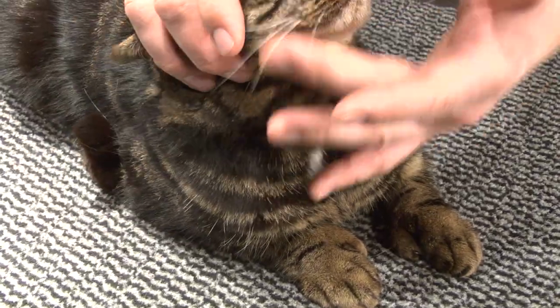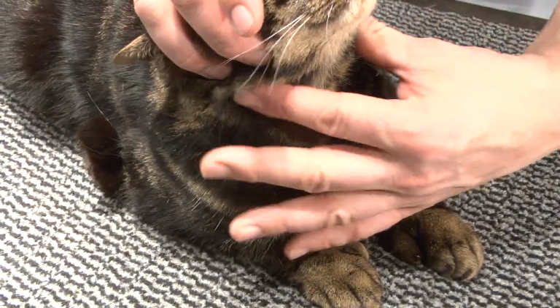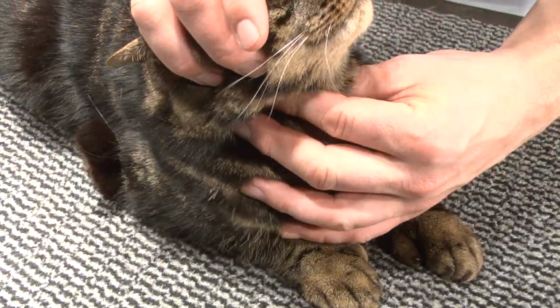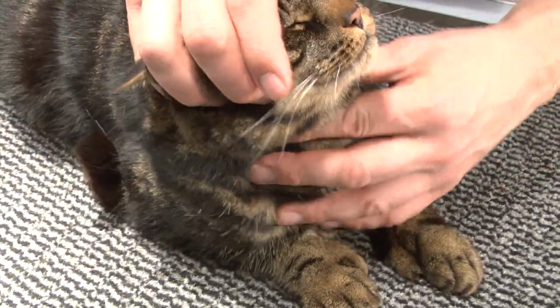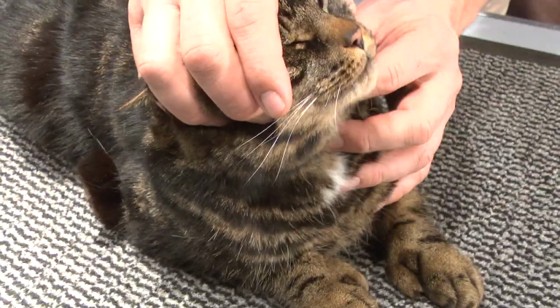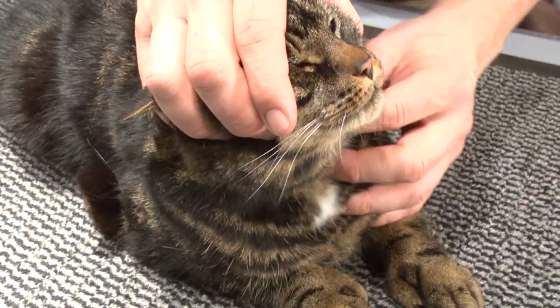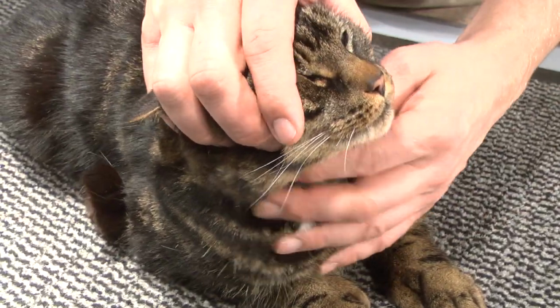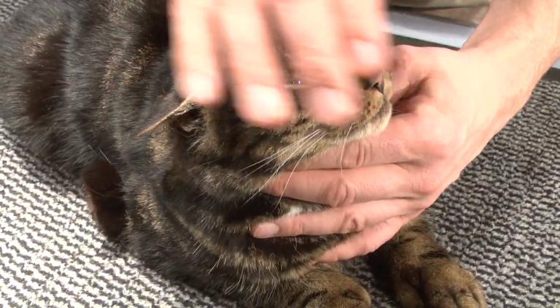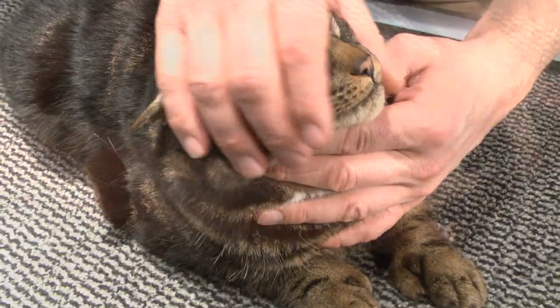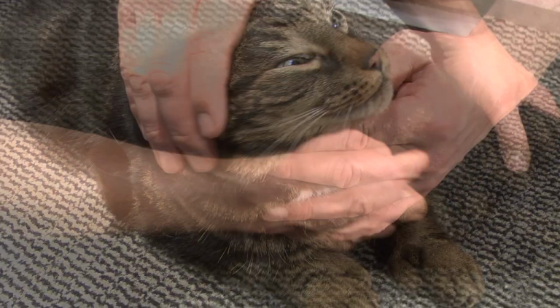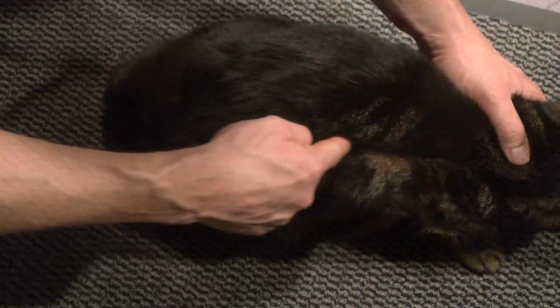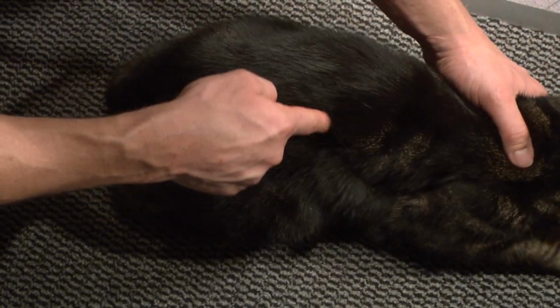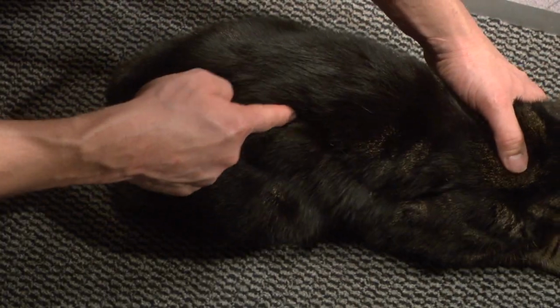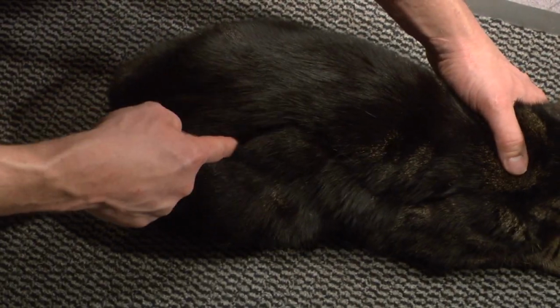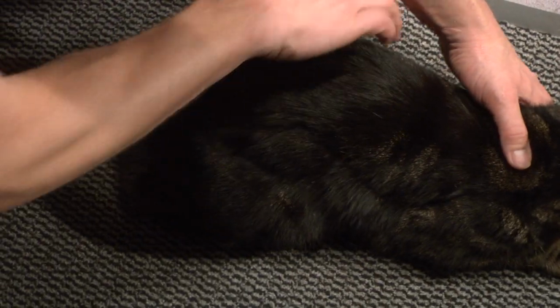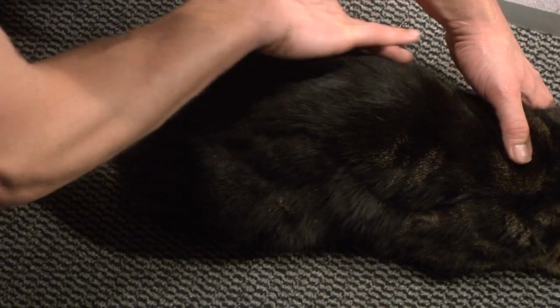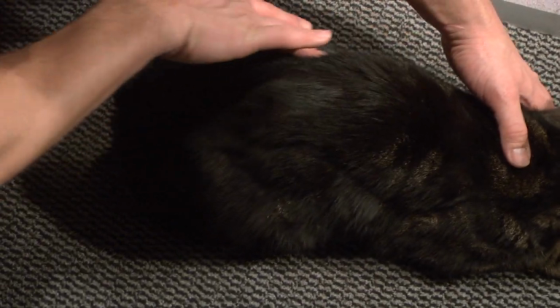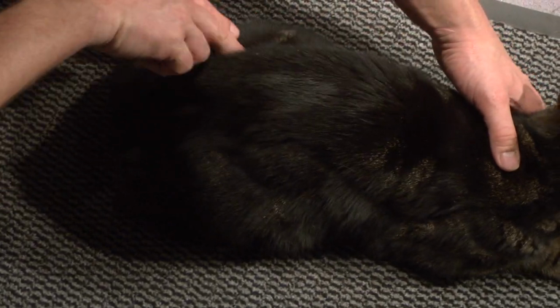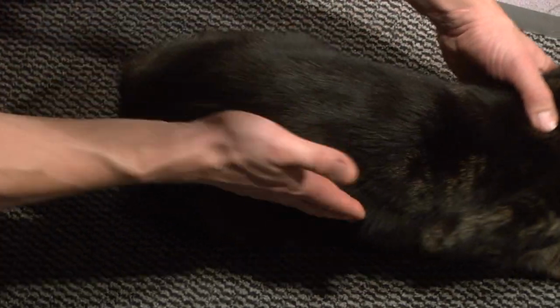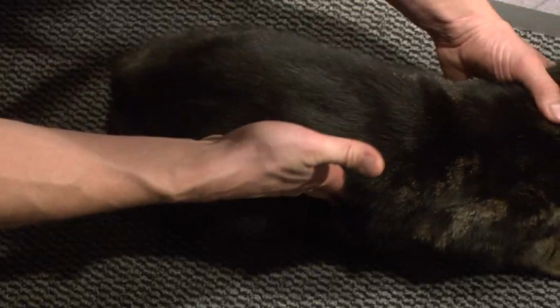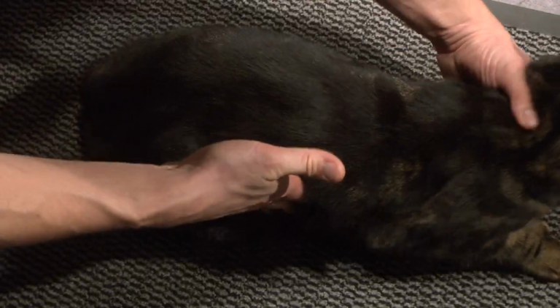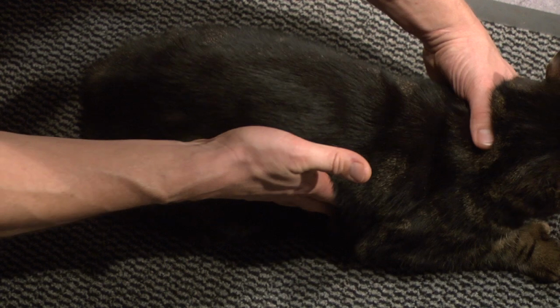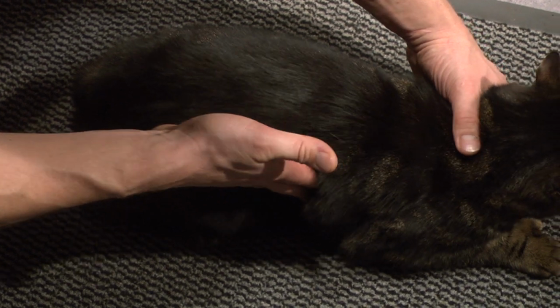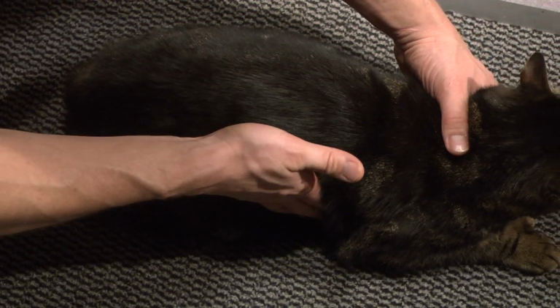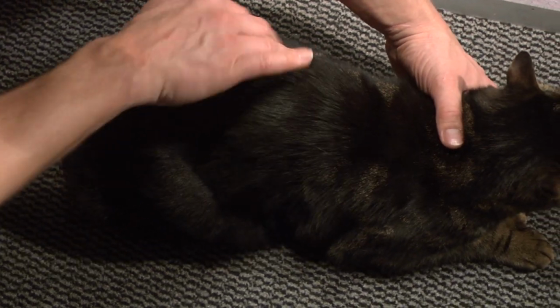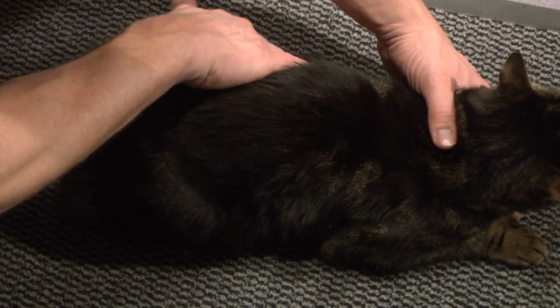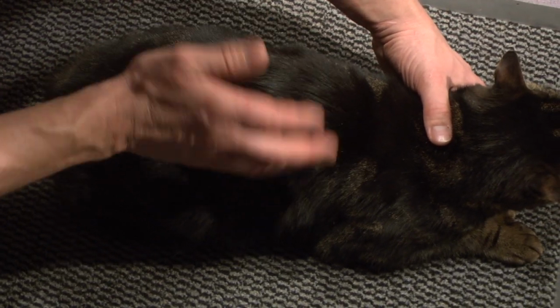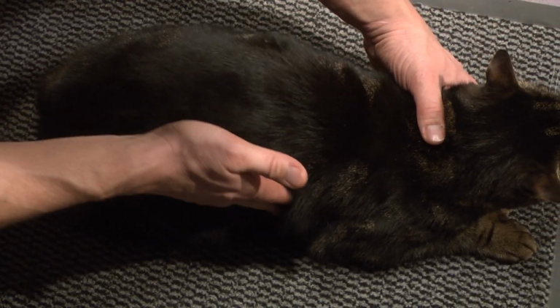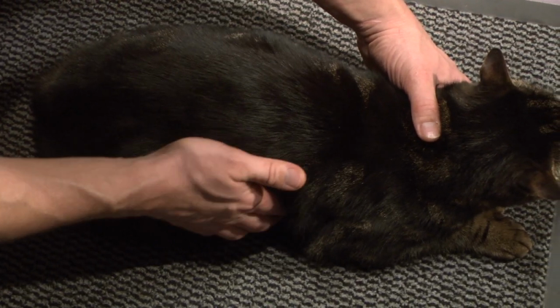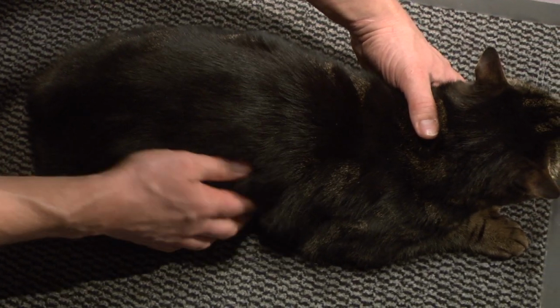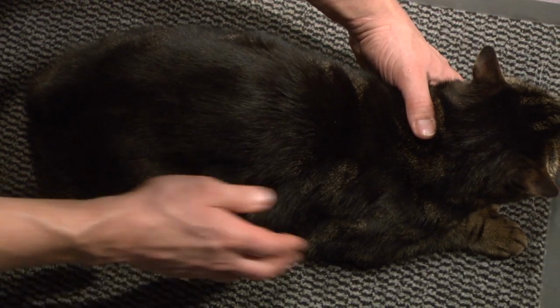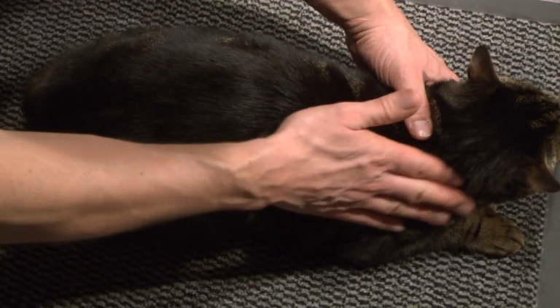Then turn your attention to their body. From above, you should be able to see an hourglass figure with a nicely obvious waist. As you run your hands over their chest, you should be able to feel the ridges of their ribs without pressing hard.